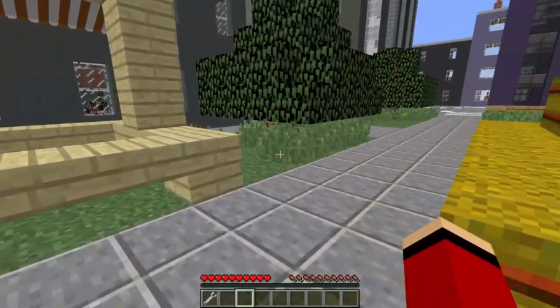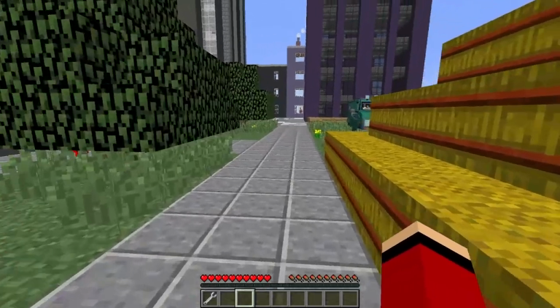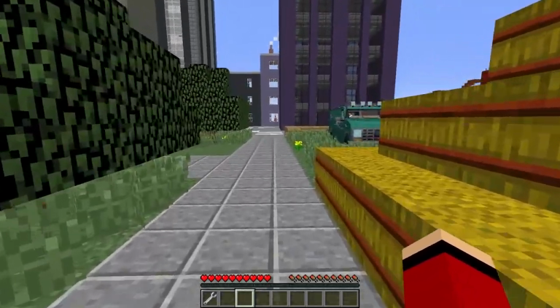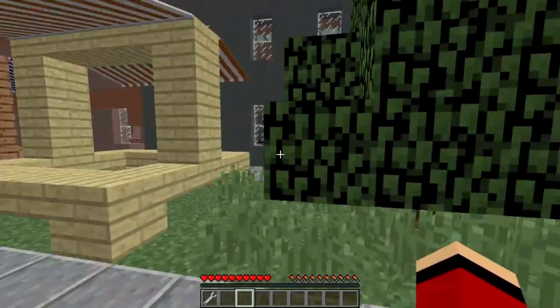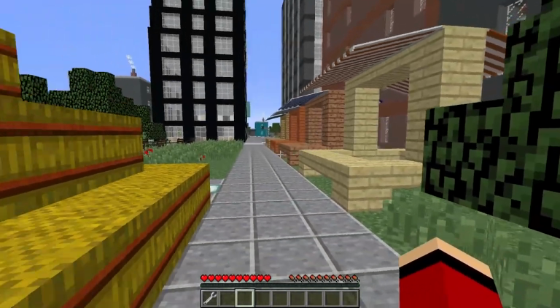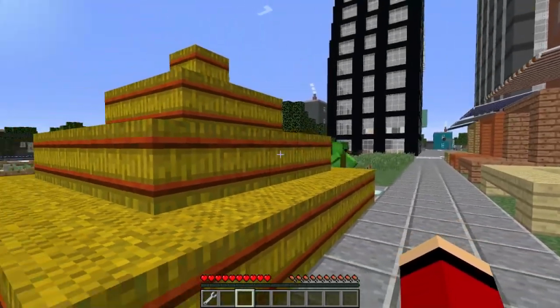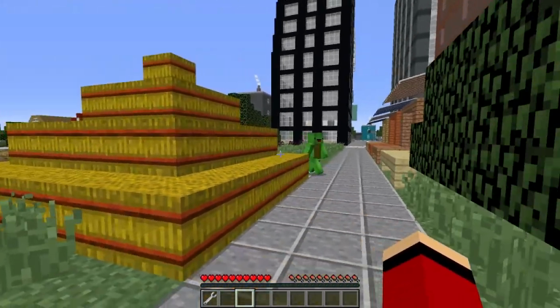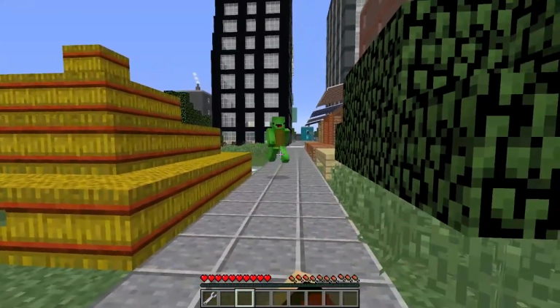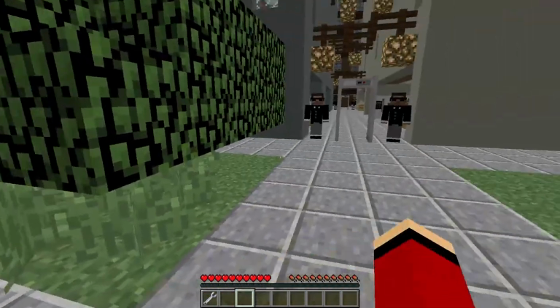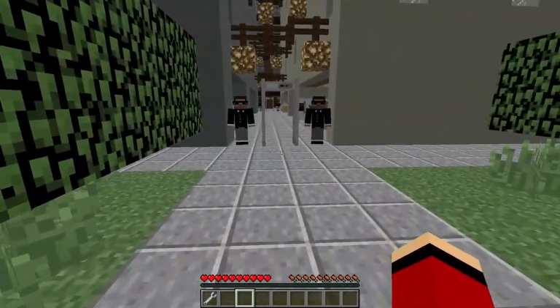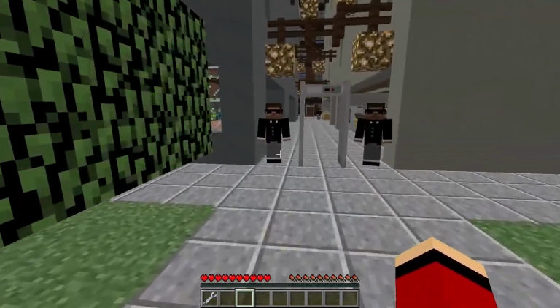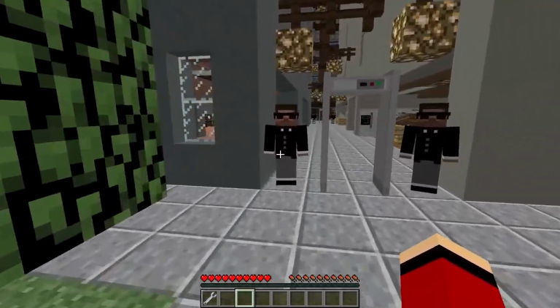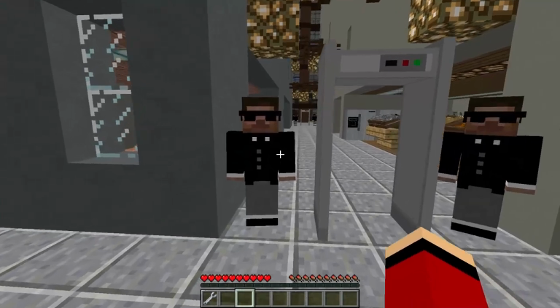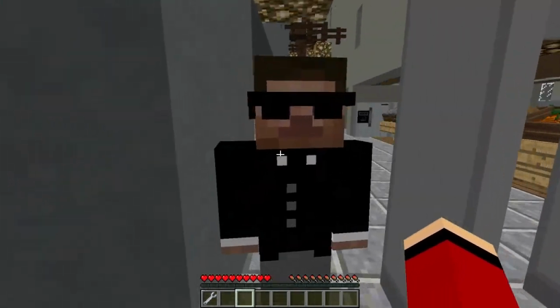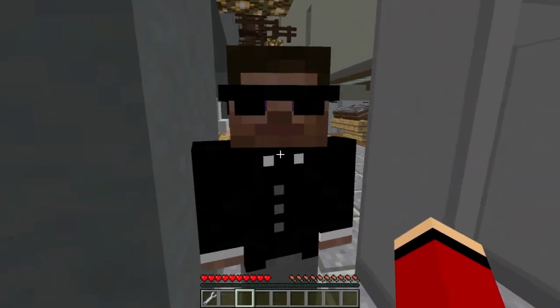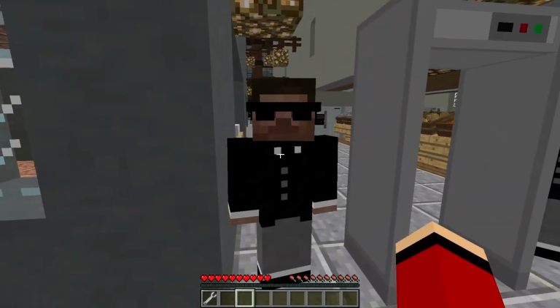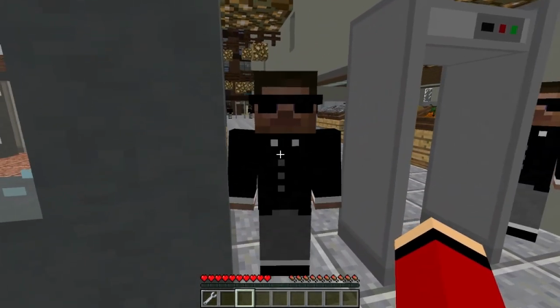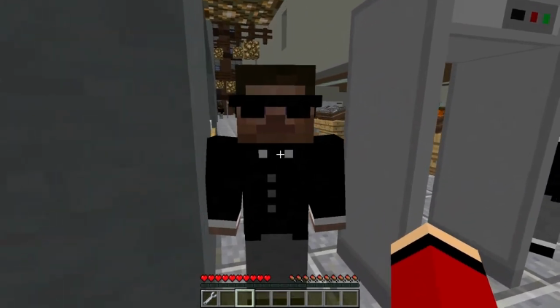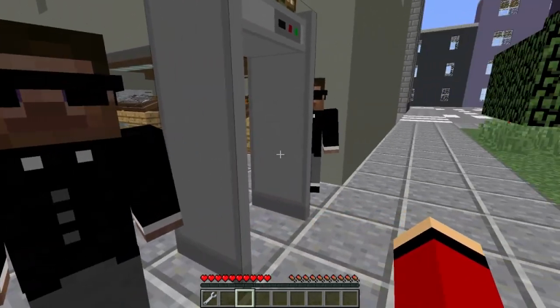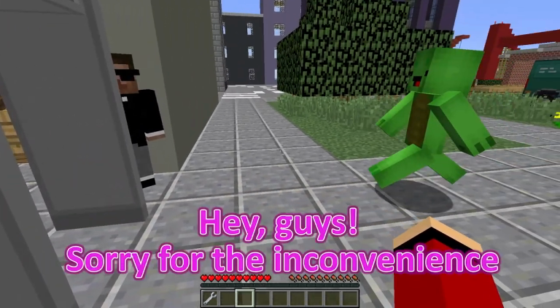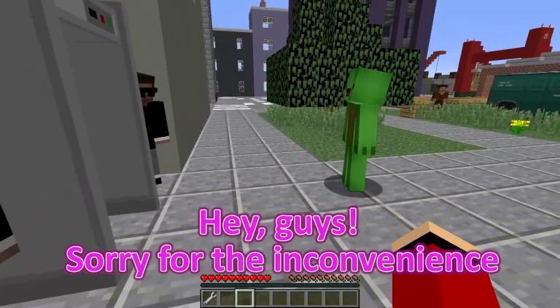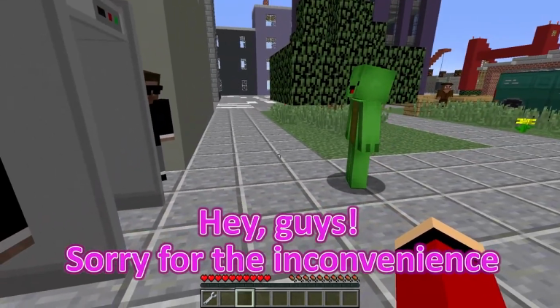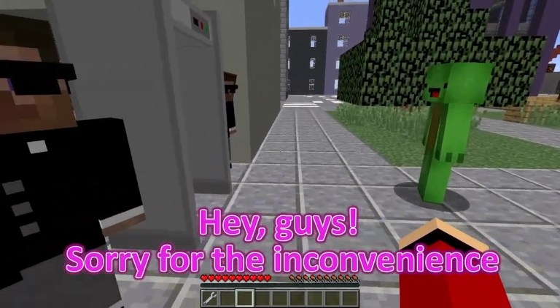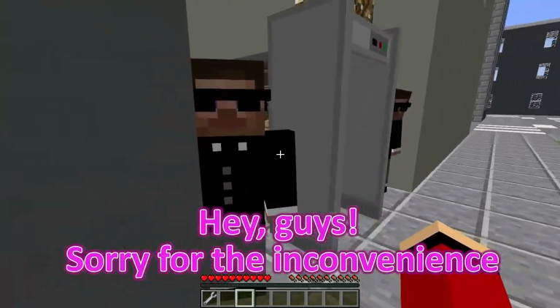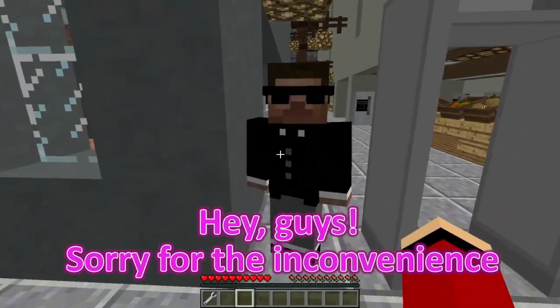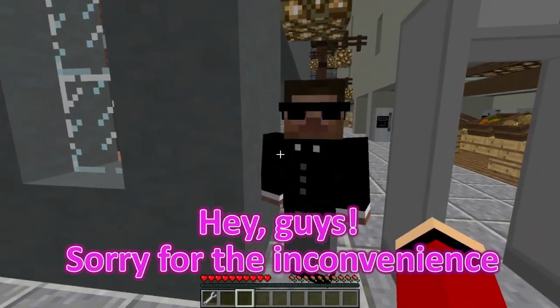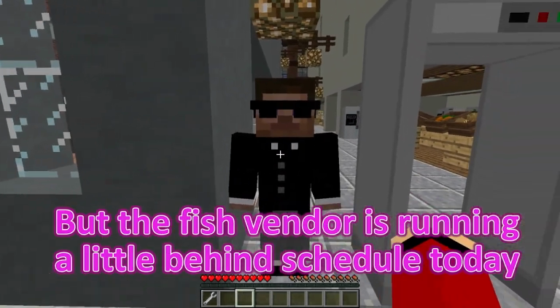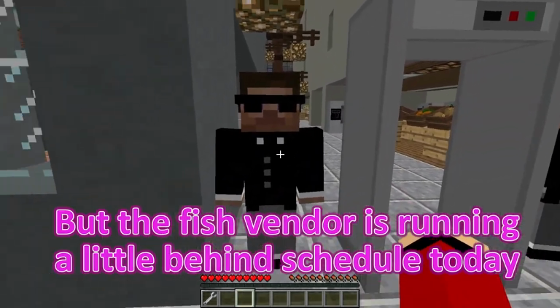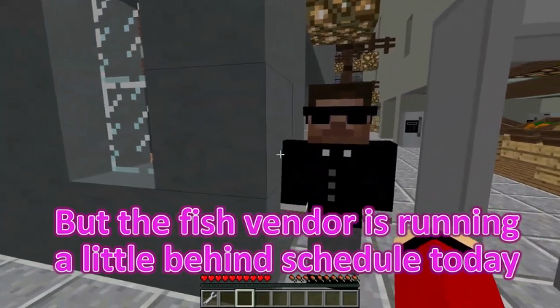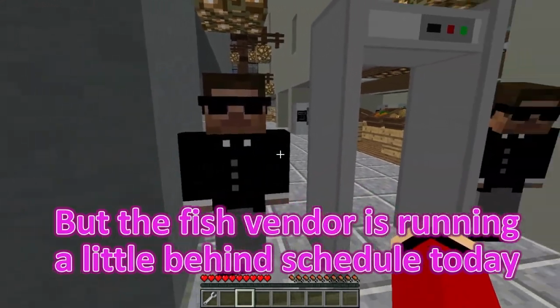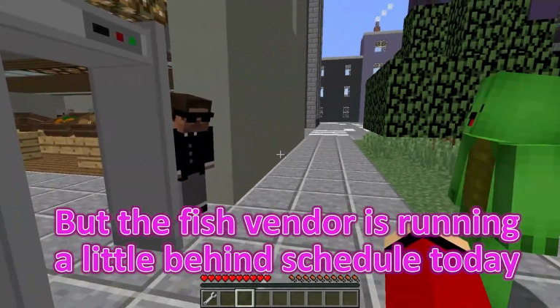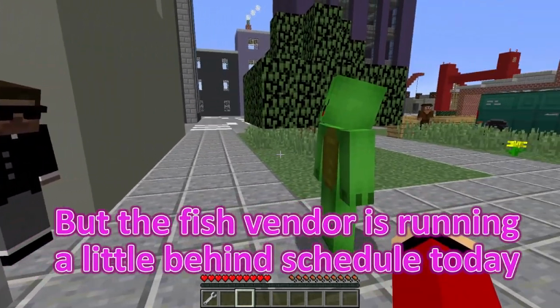I know, Mikey! It feels like ages since we've had some new friends swimming around! Excuse me, sir! We're here to buy some fish — is the market open yet? Hey, guys! Sorry for the inconvenience, but the fish vendor is running a little behind schedule today!